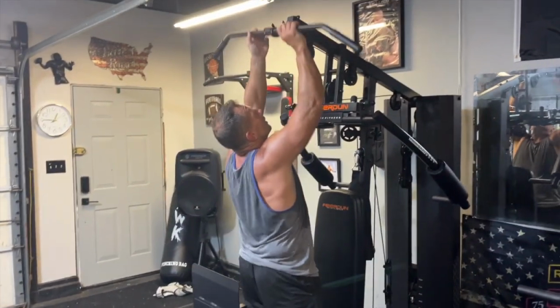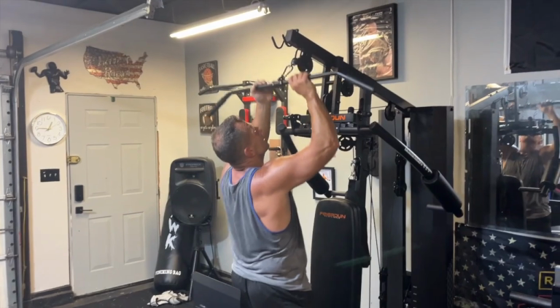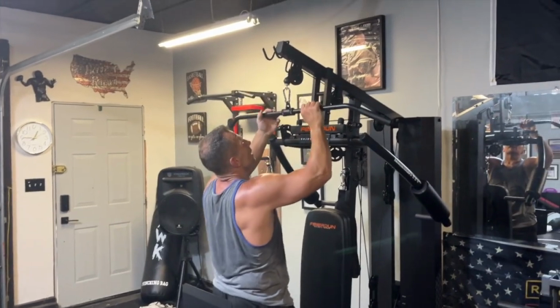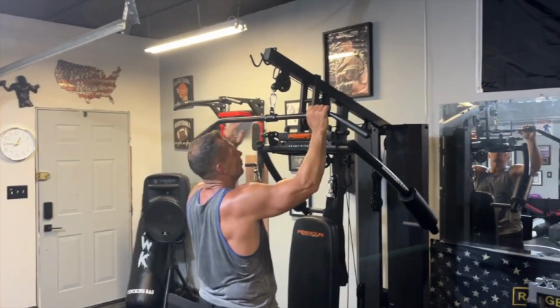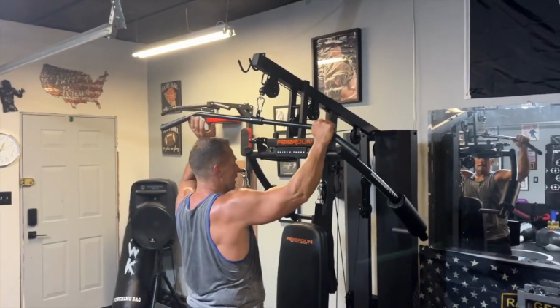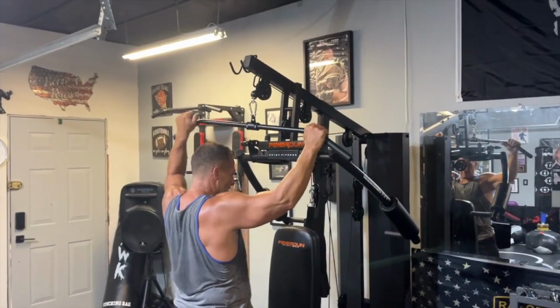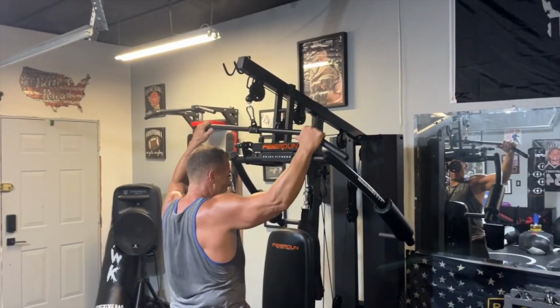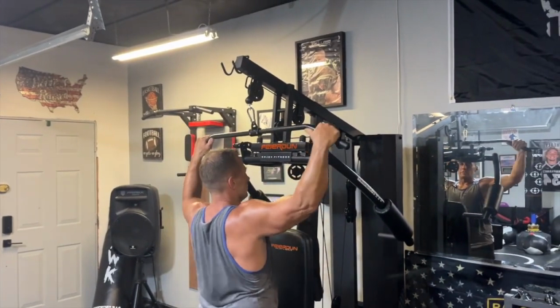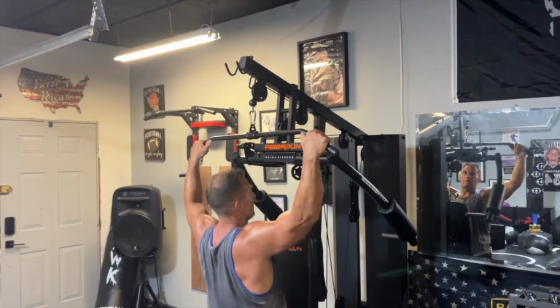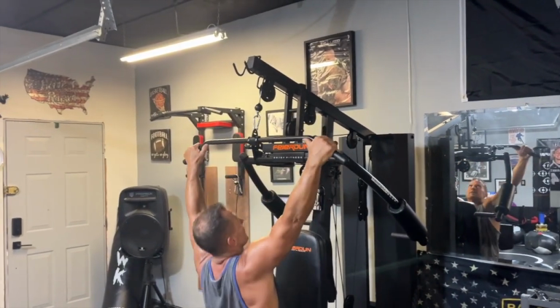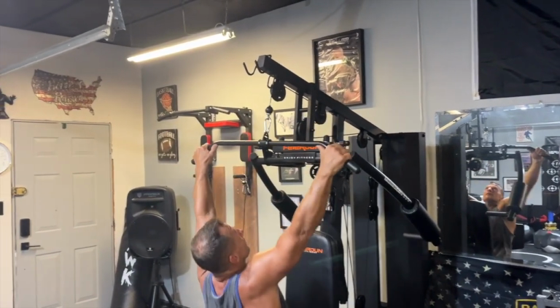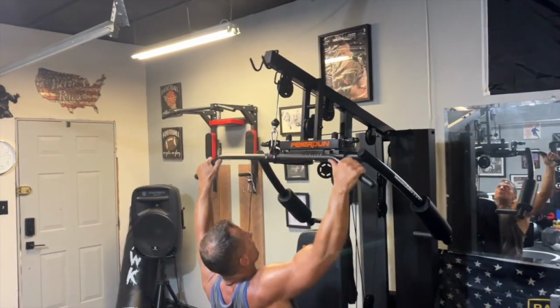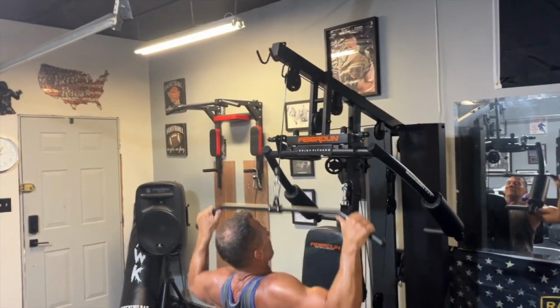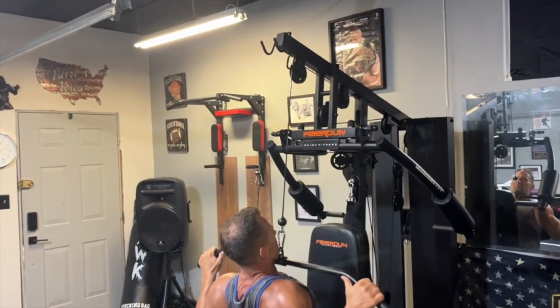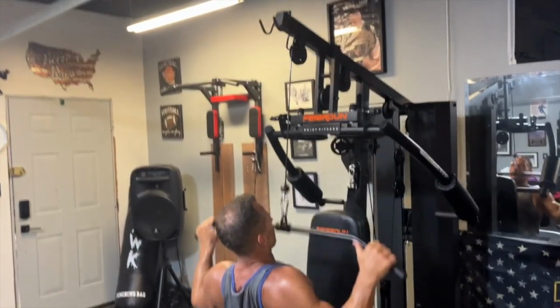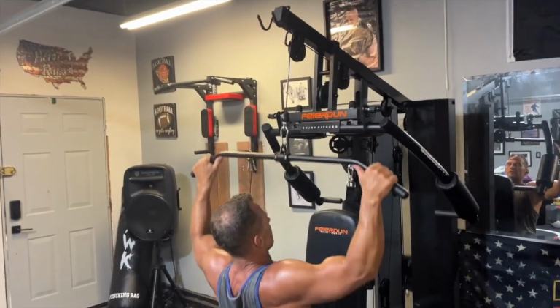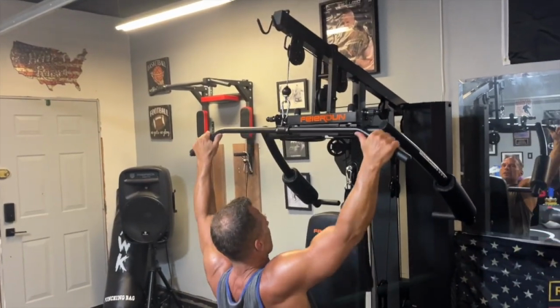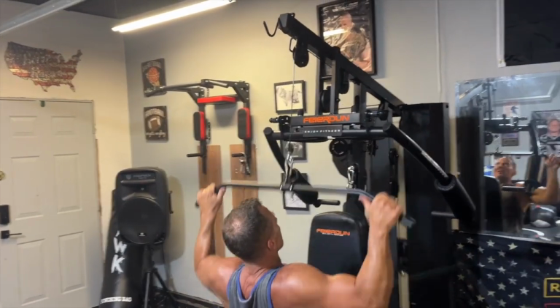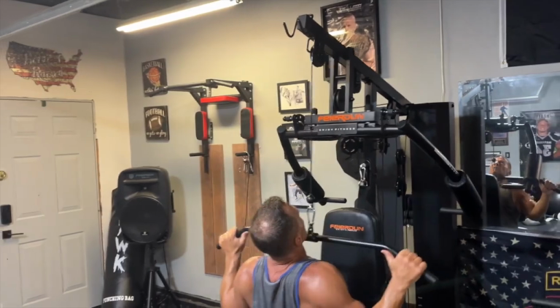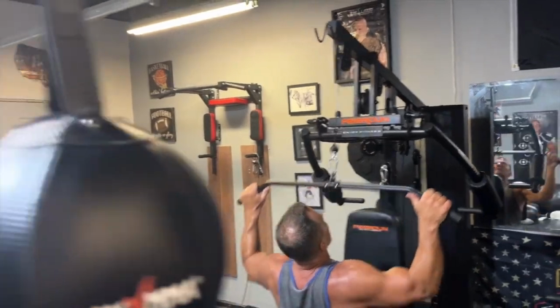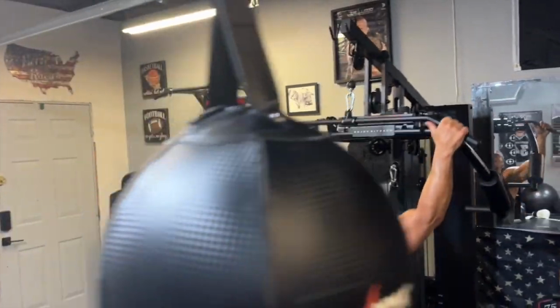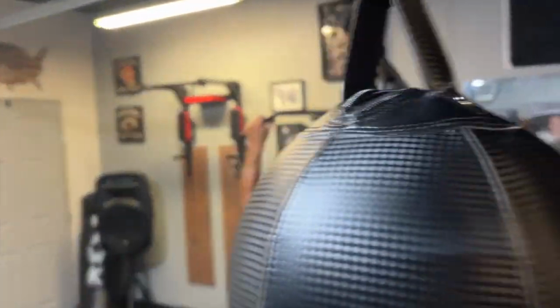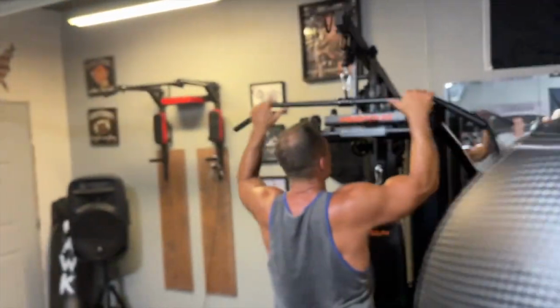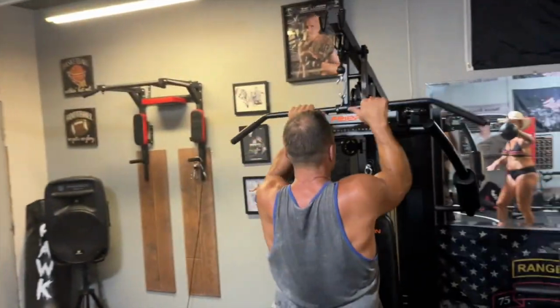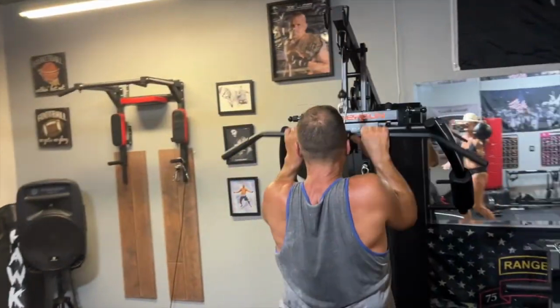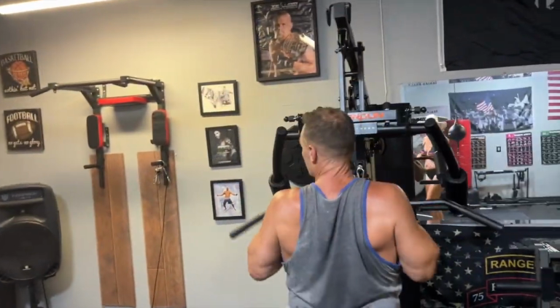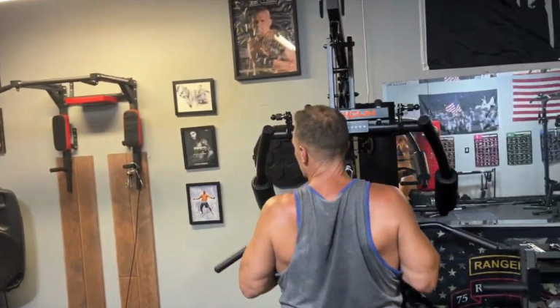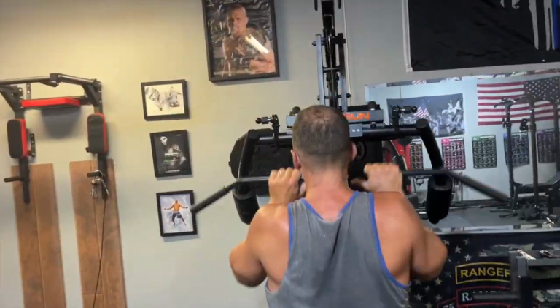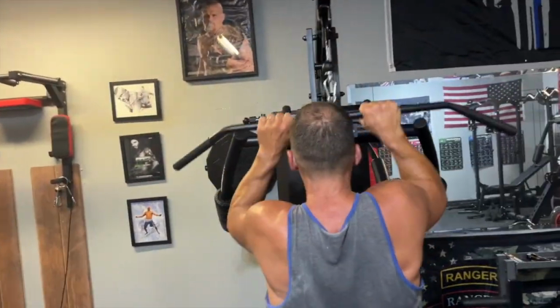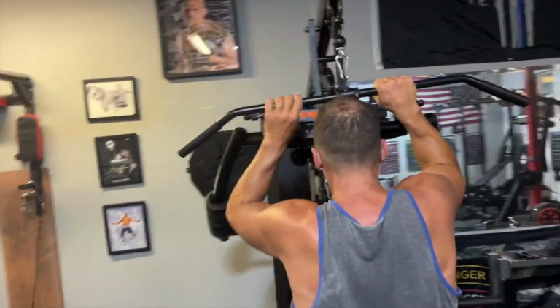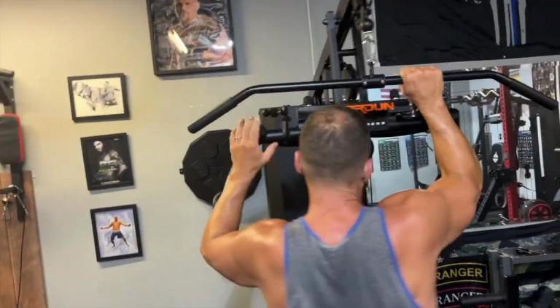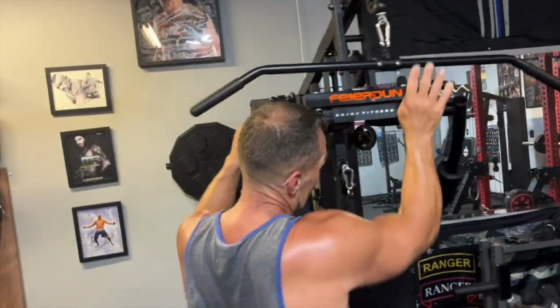It's even got a pull-down up here, which is amazing. So I can do my pull-downs just like this. I could also do tricep press-downs and things like that.